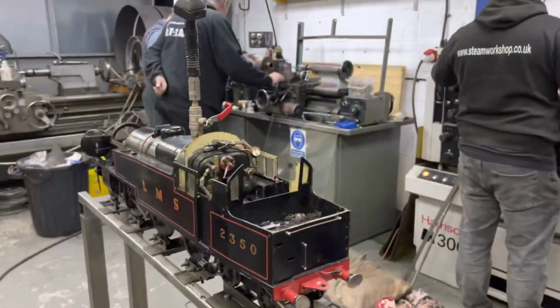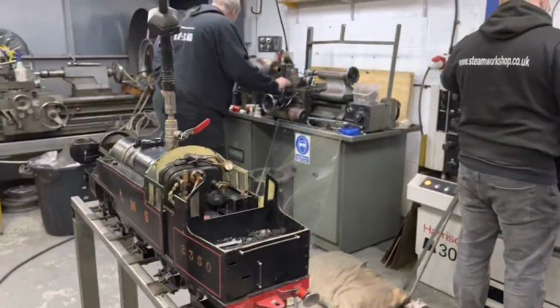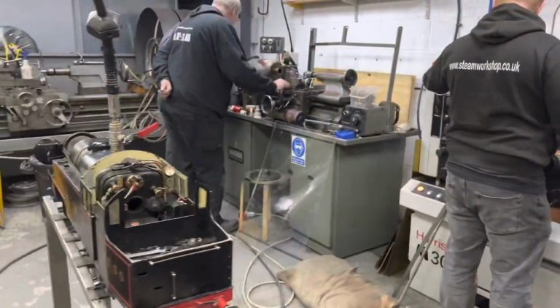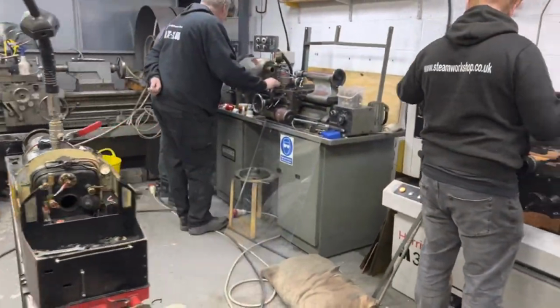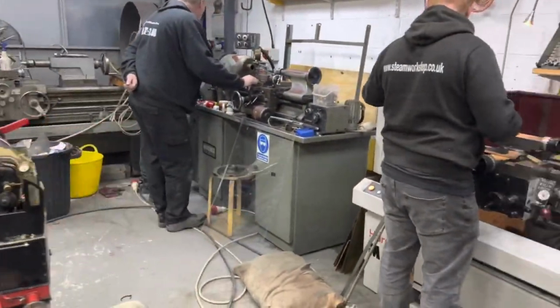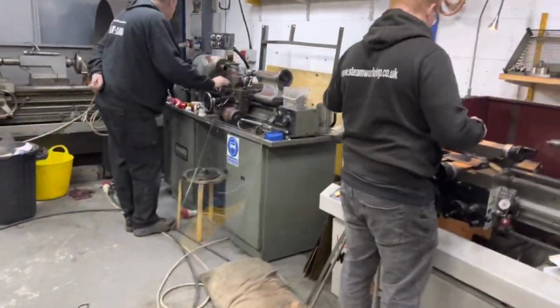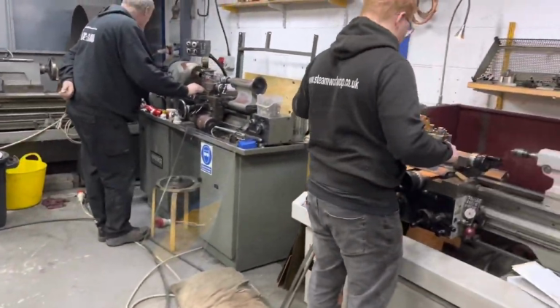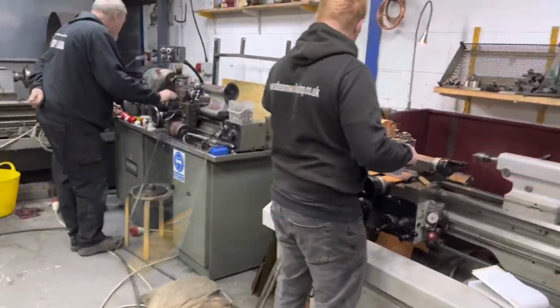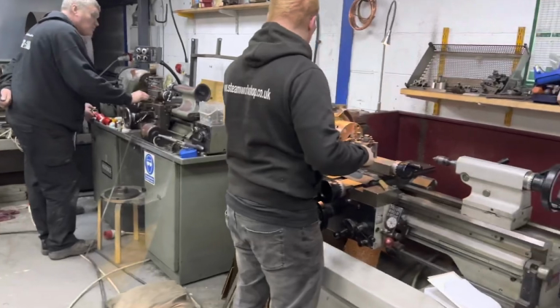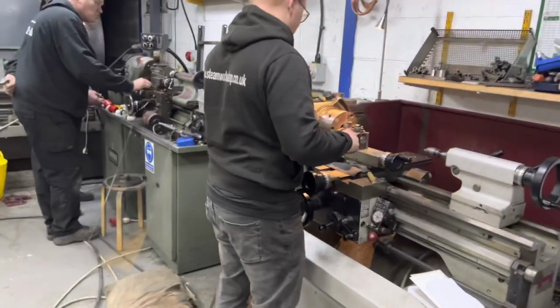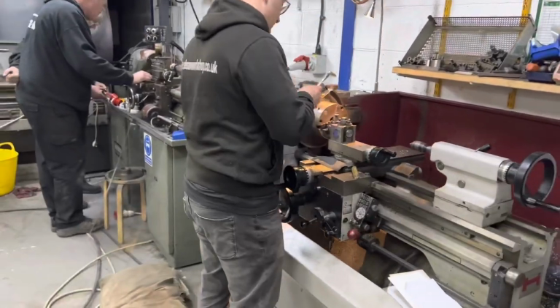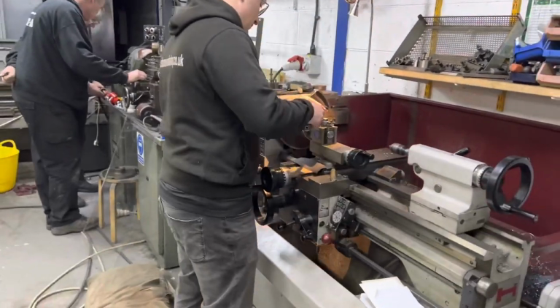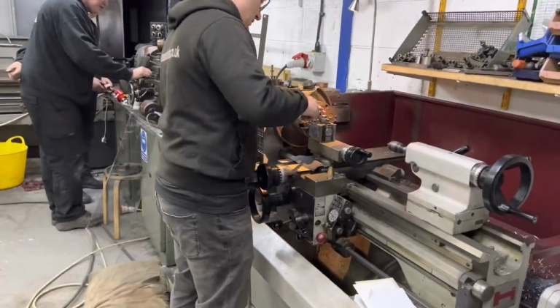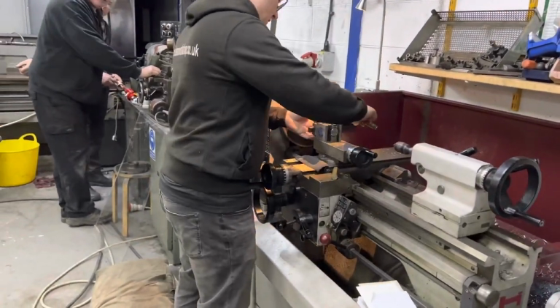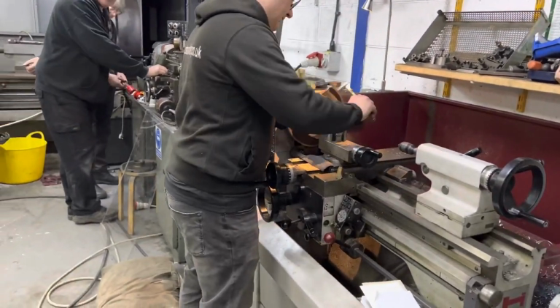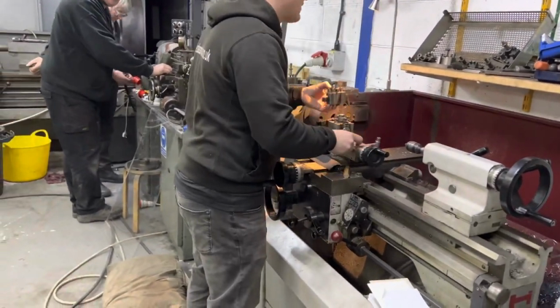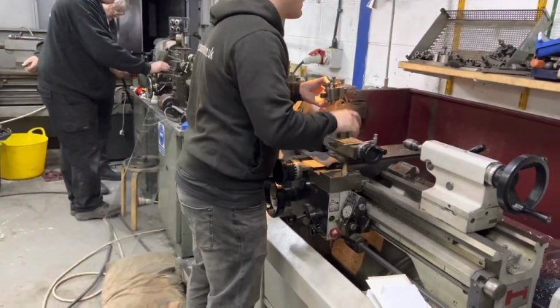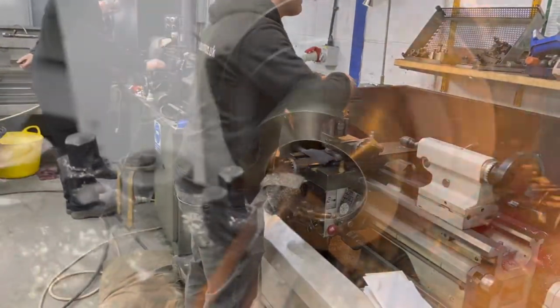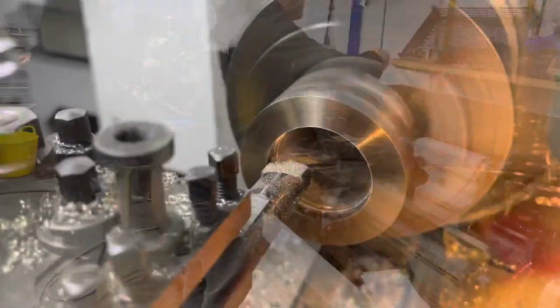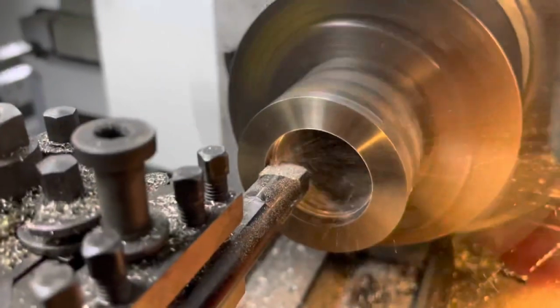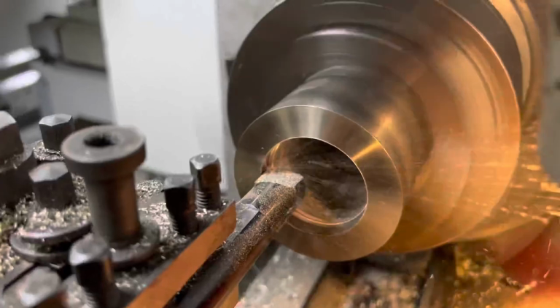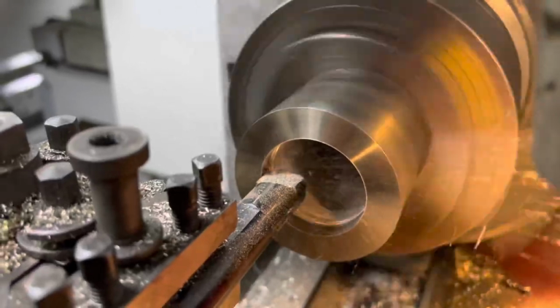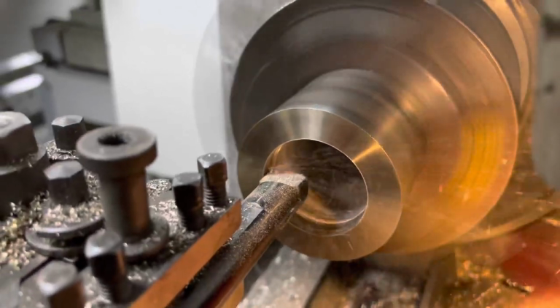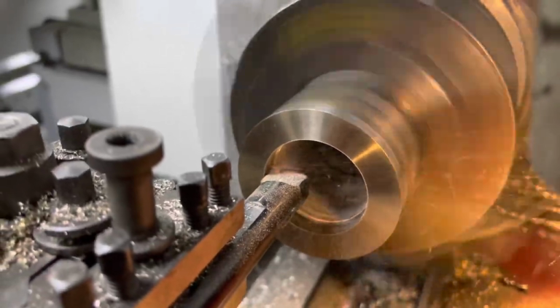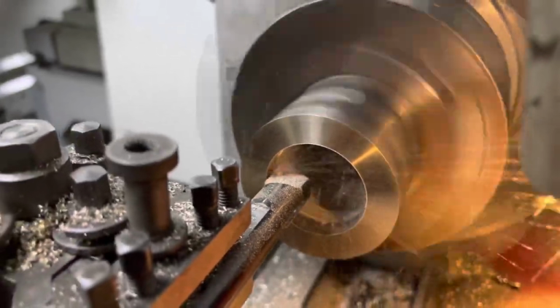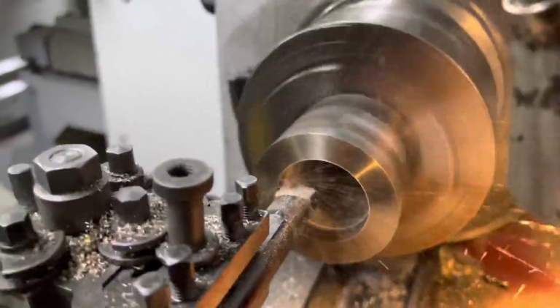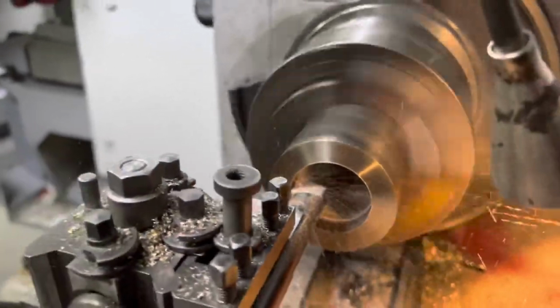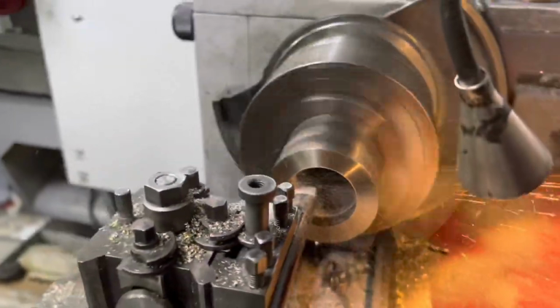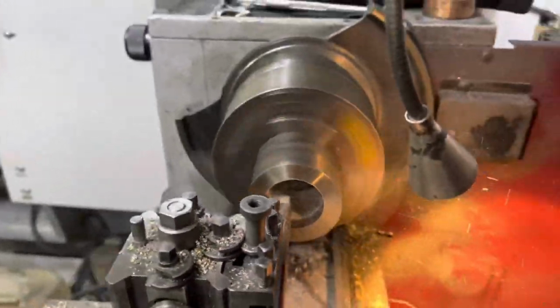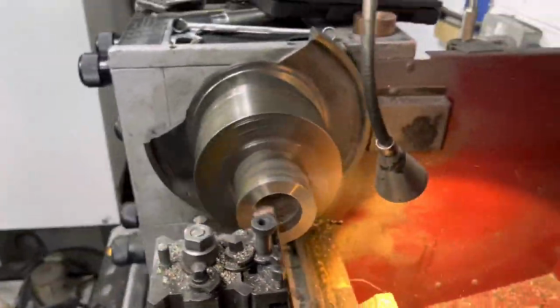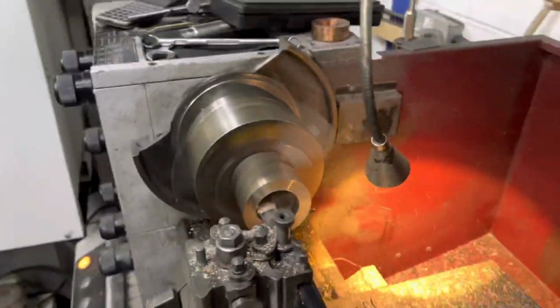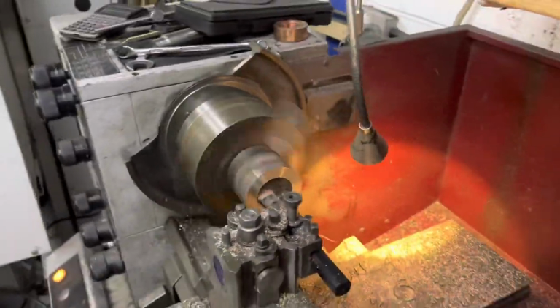This is the Class 4 tank running on air, just to make sure everything was okay in the workshop. This is John and Dave on the two lathes — John is making a bush by the looks of it for the full size Fowler locomotive that we're restoring.